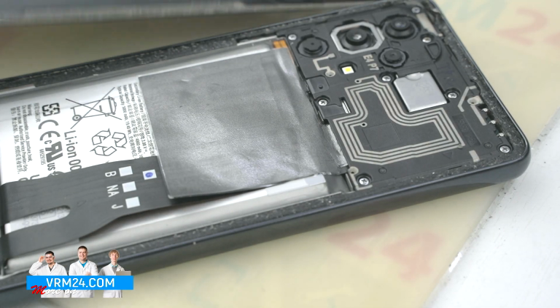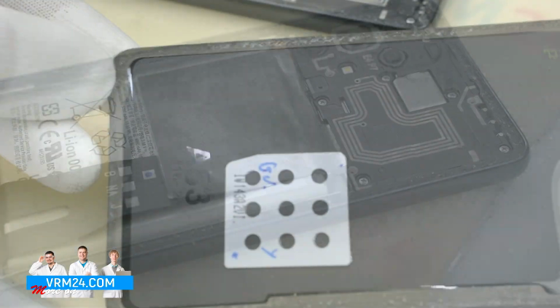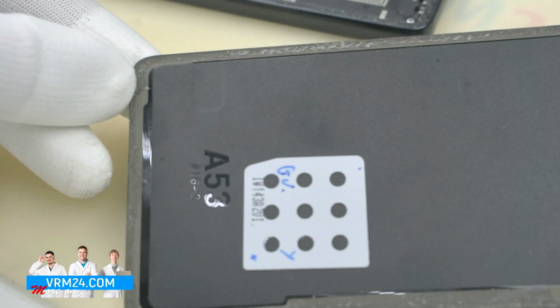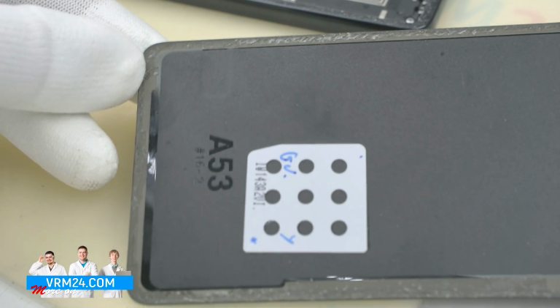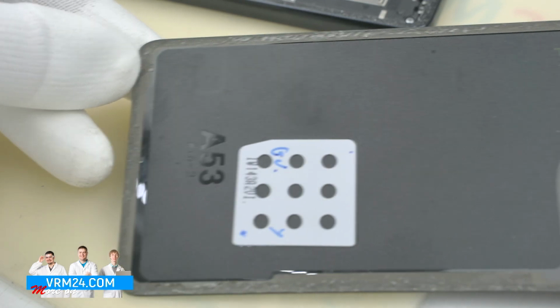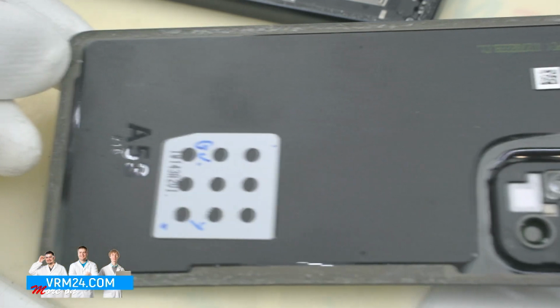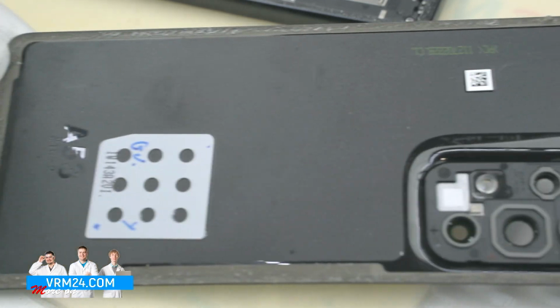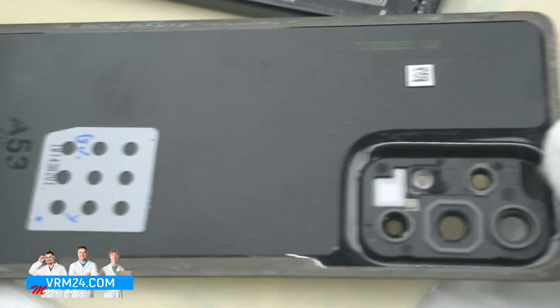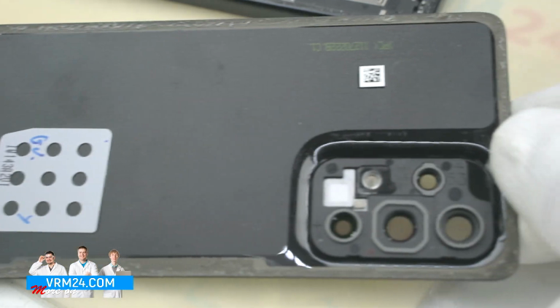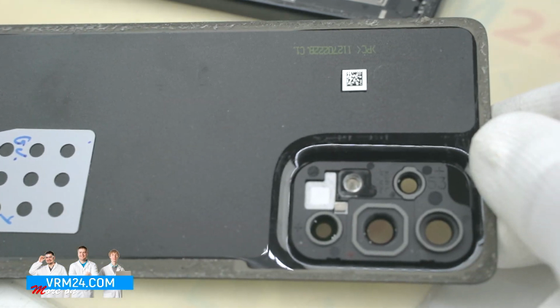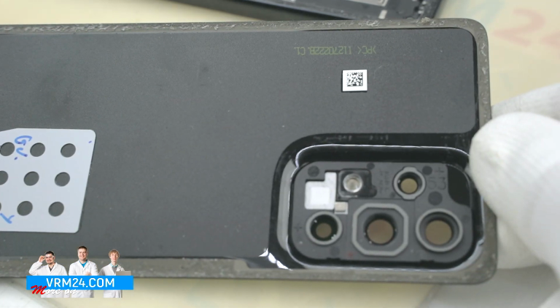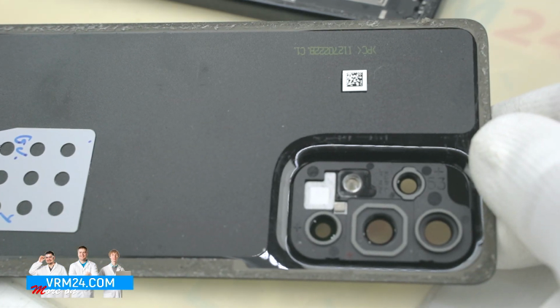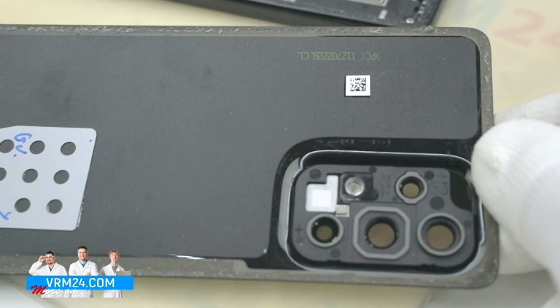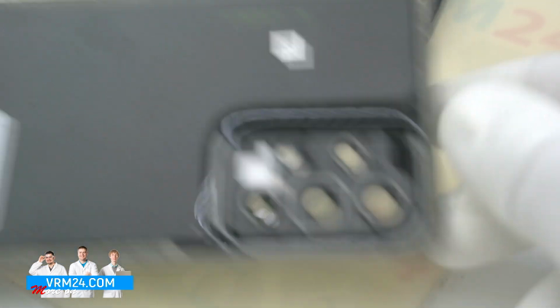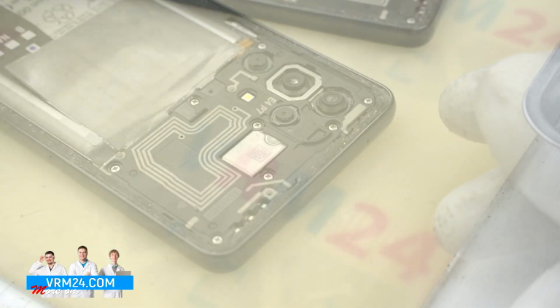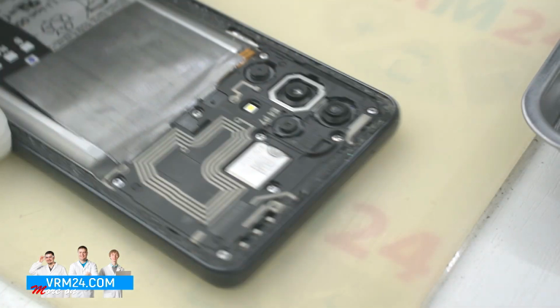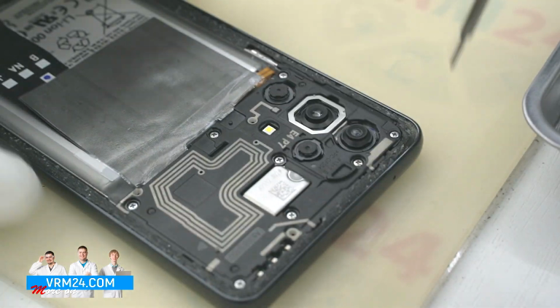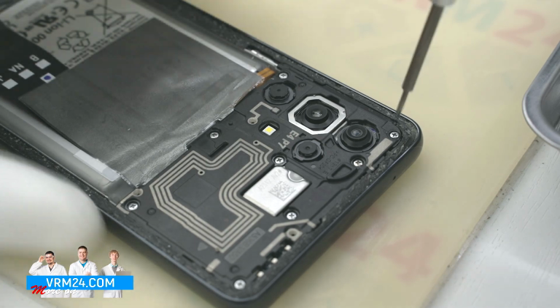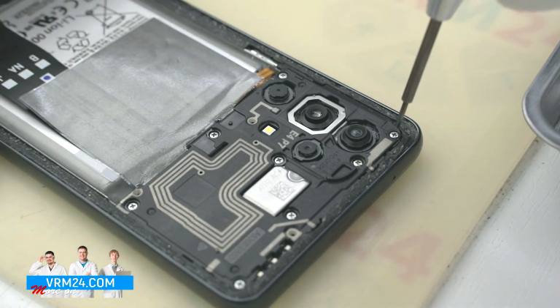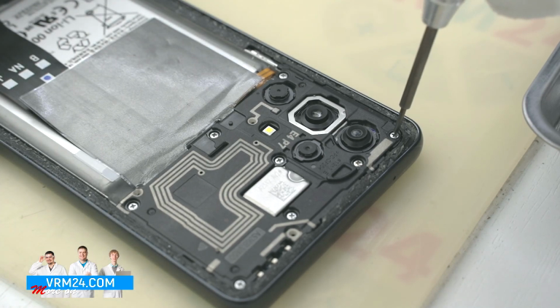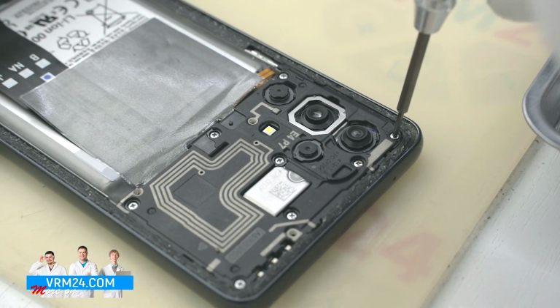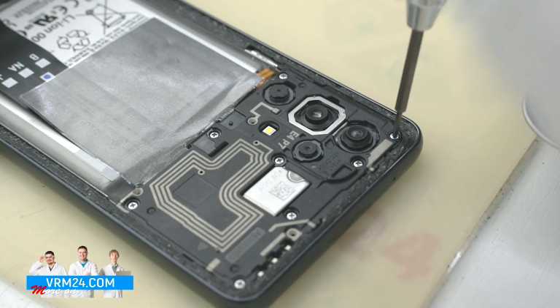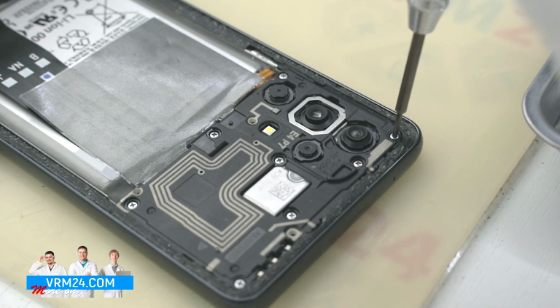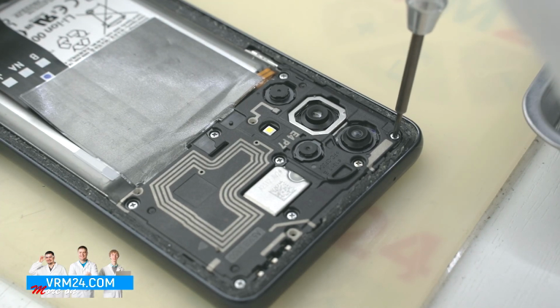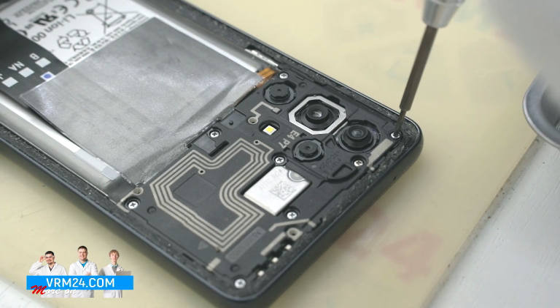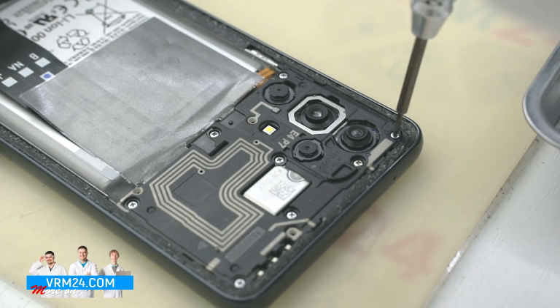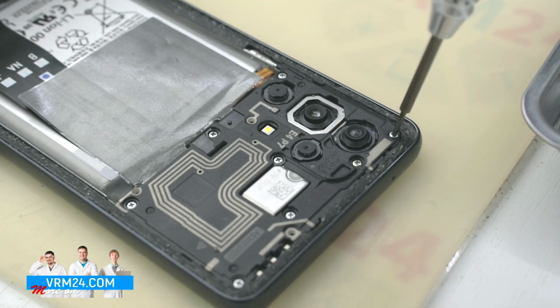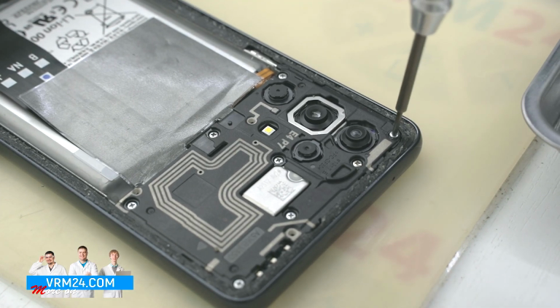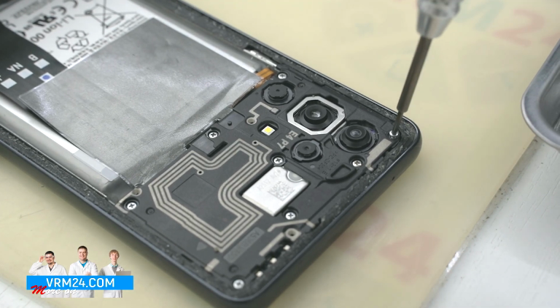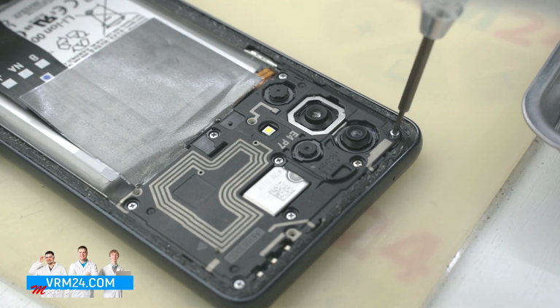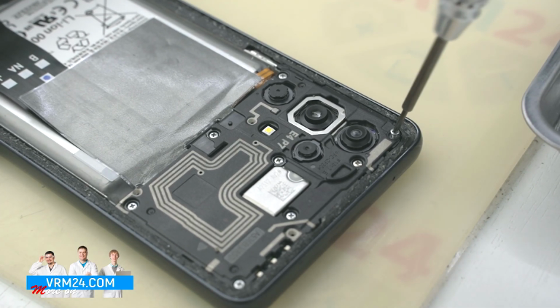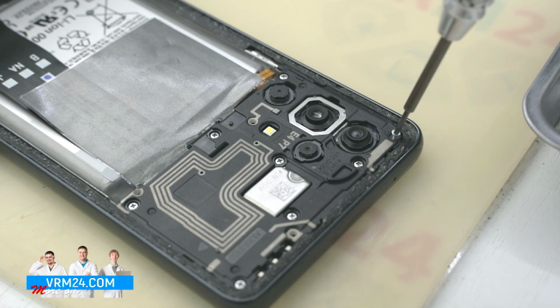We detach the back cover — nothing special is presented on it. Then we unscrew the screws using a Phillips H2.0 screwdriver.